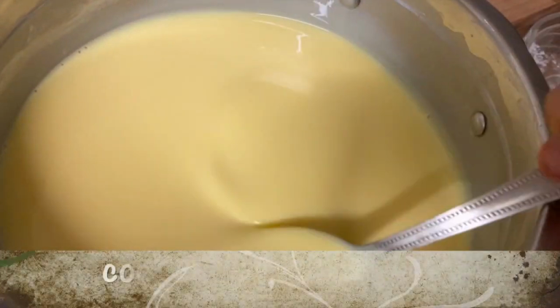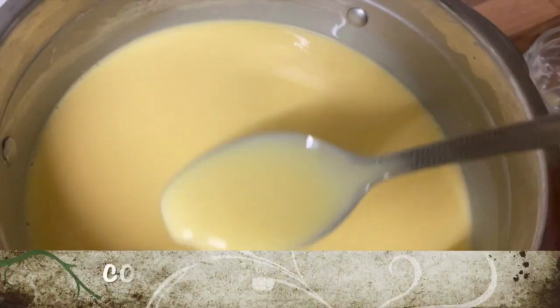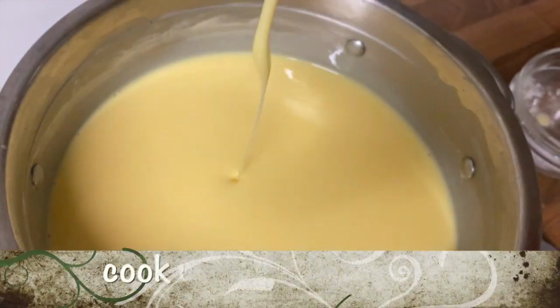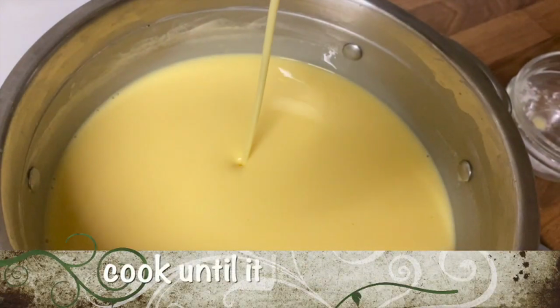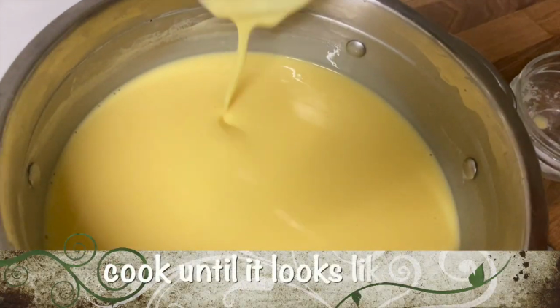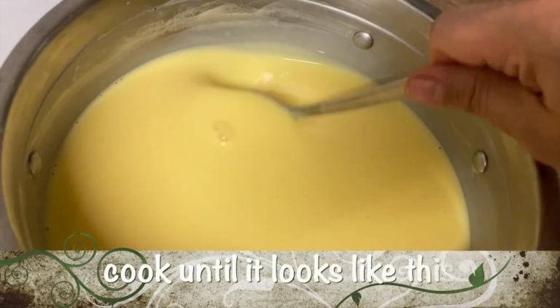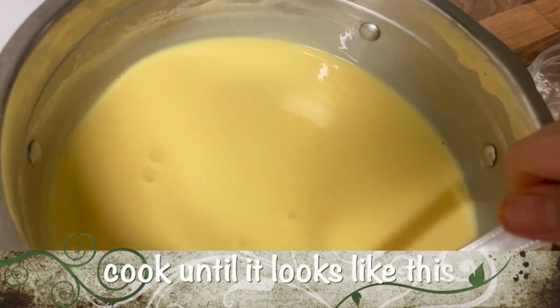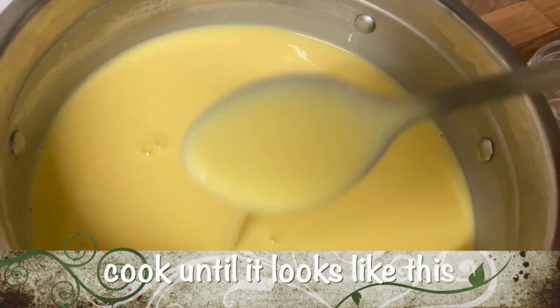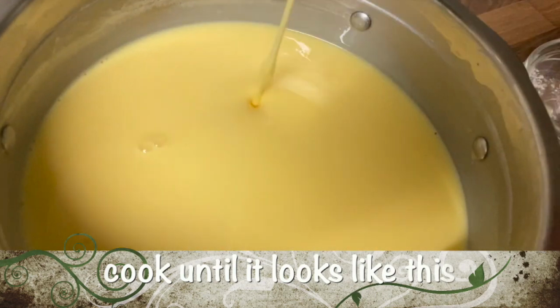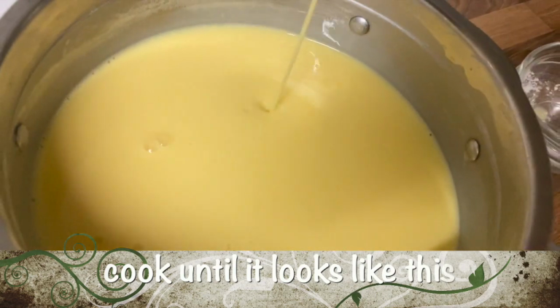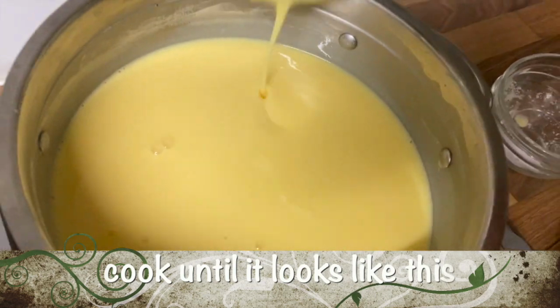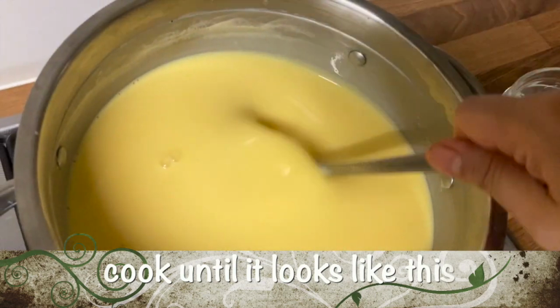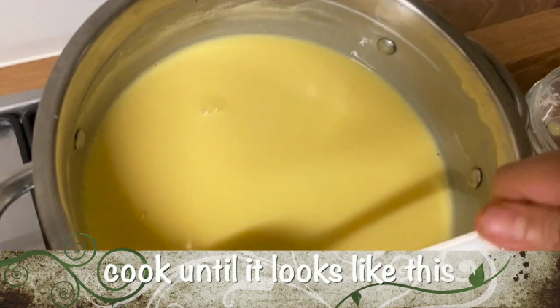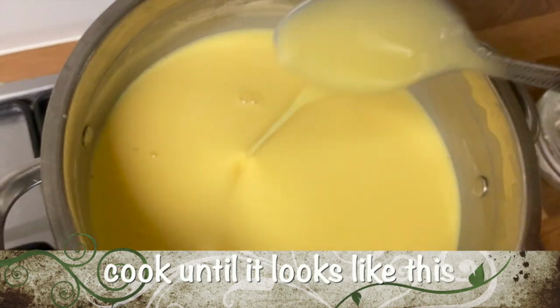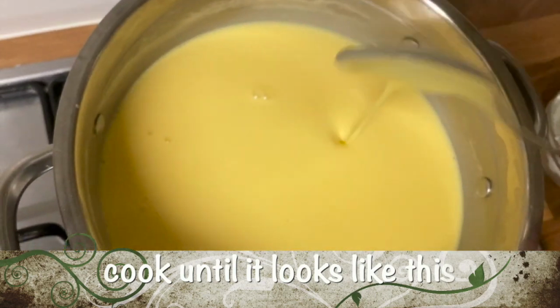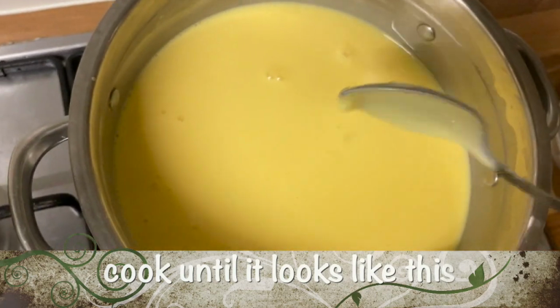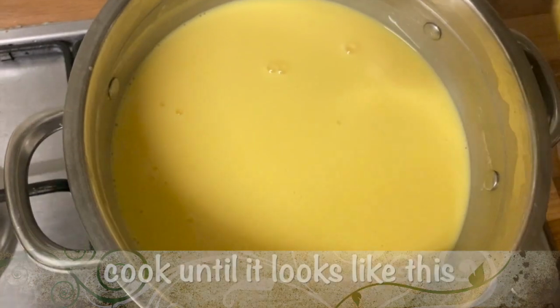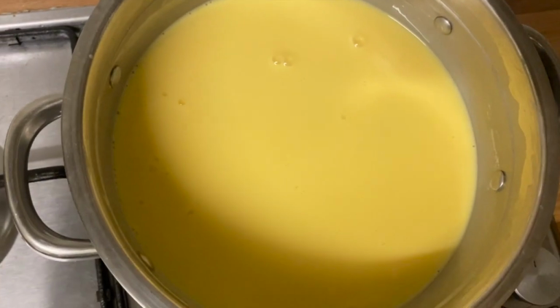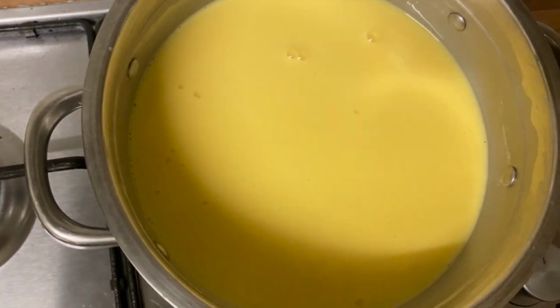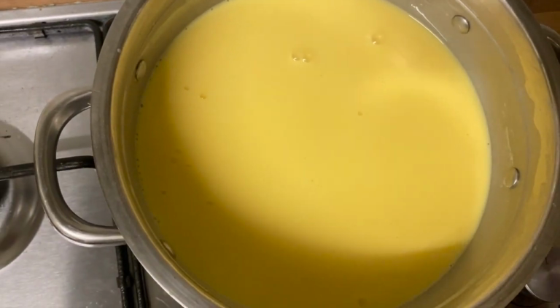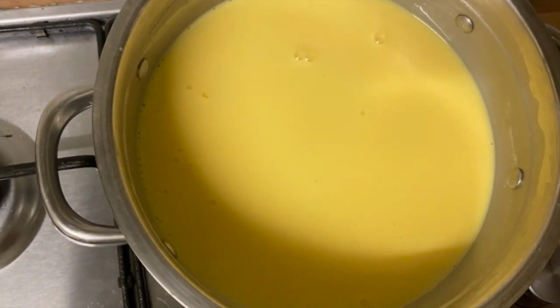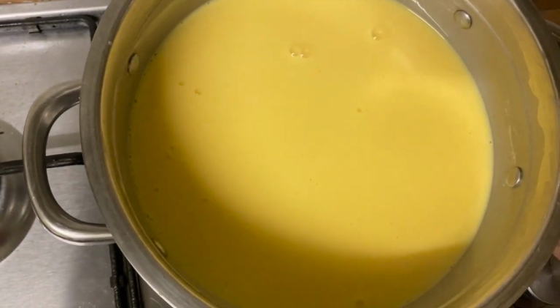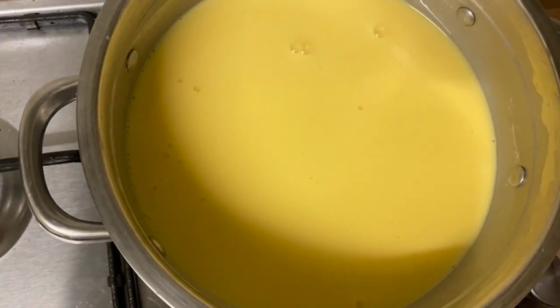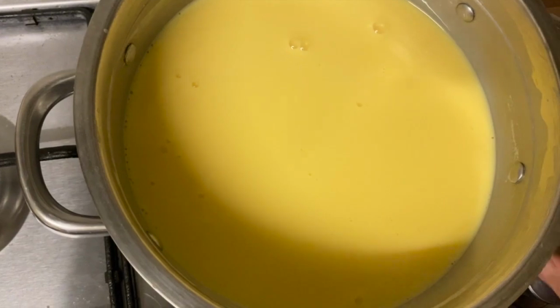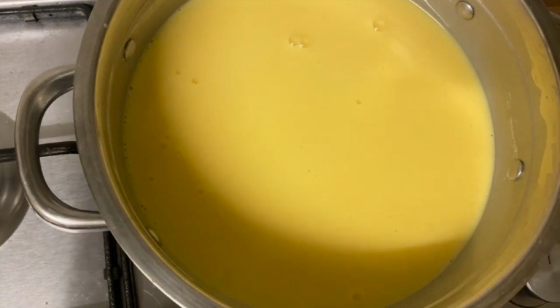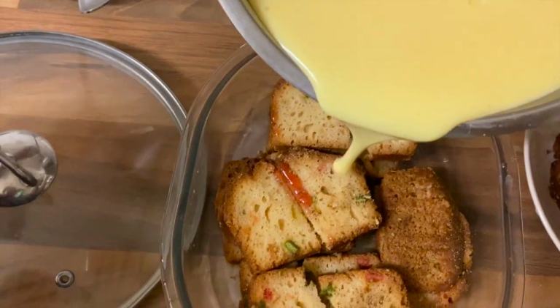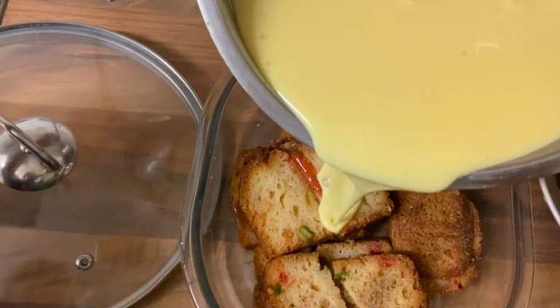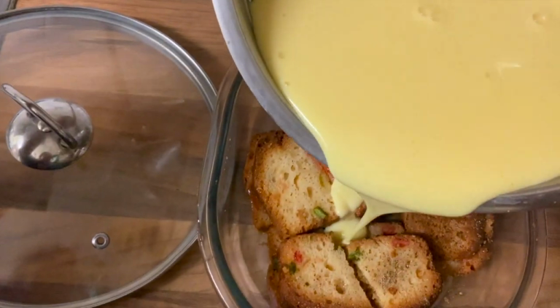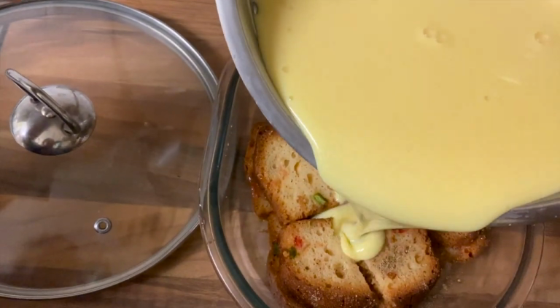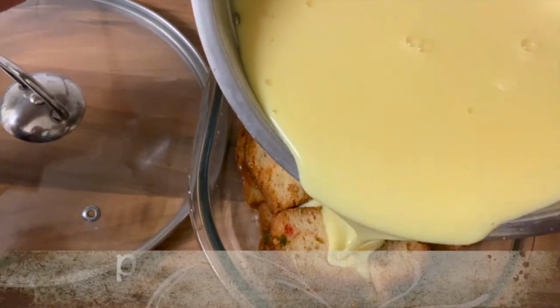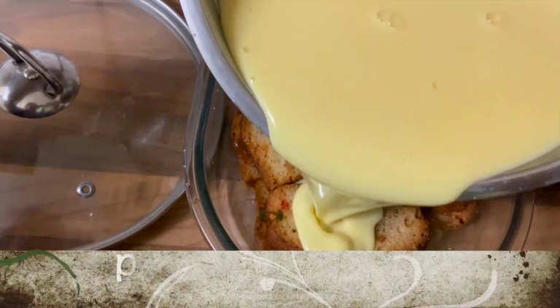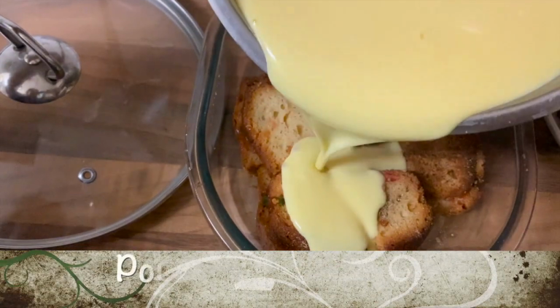As you can see here, the milk has thickened. We need to cook until it looks like this, and then turn off the flame. Now drench the cake with the custard.